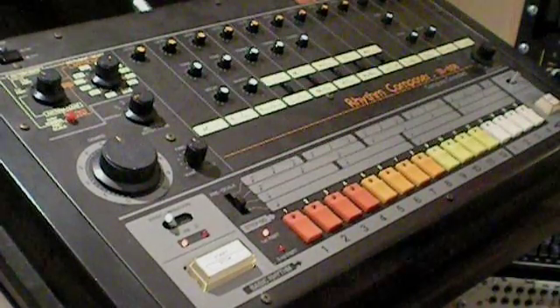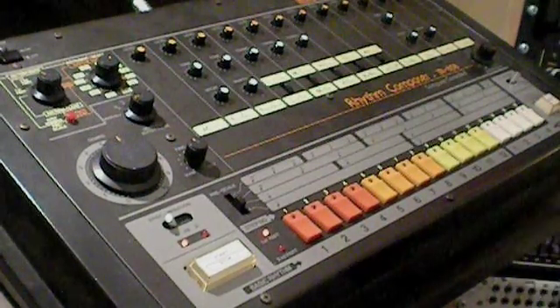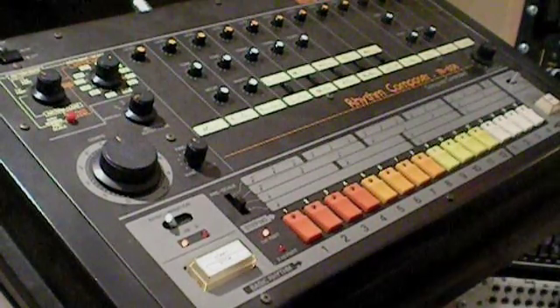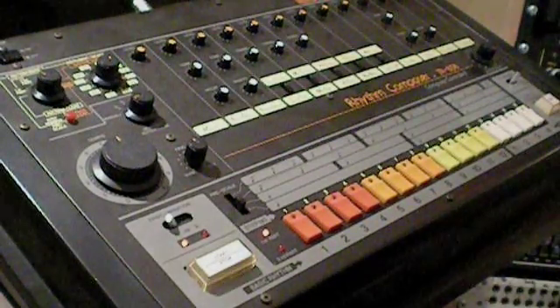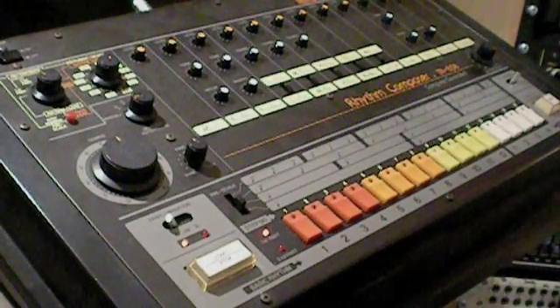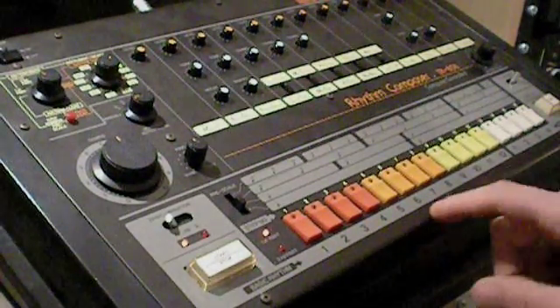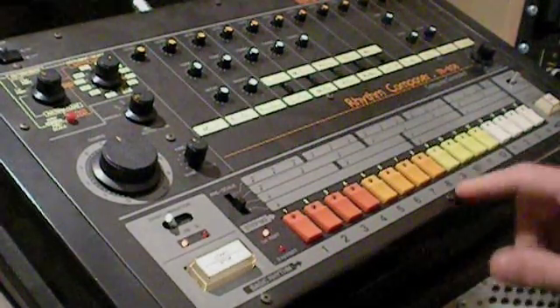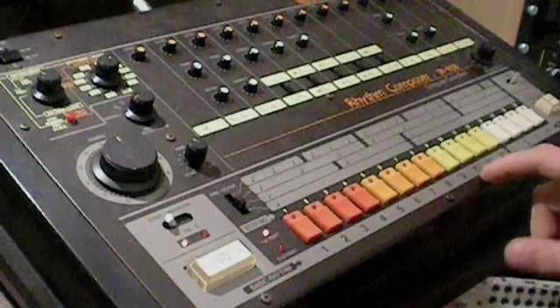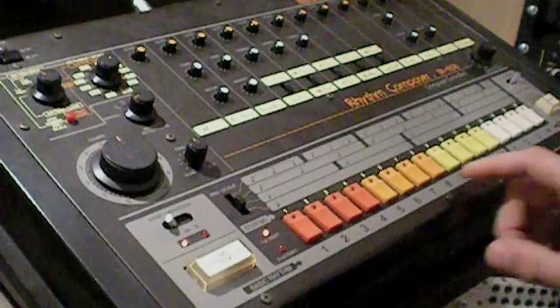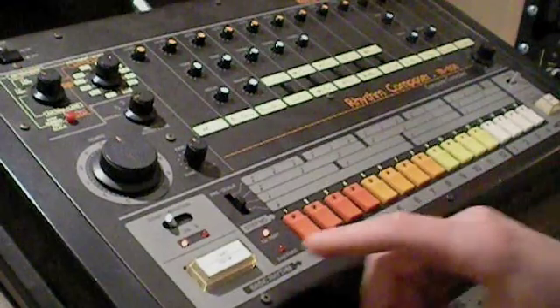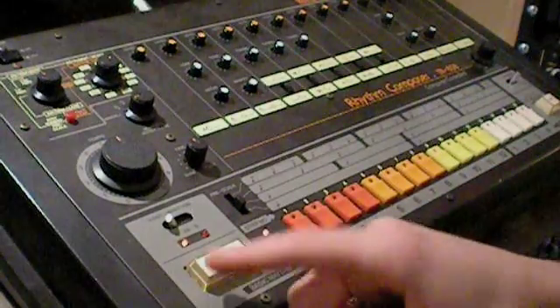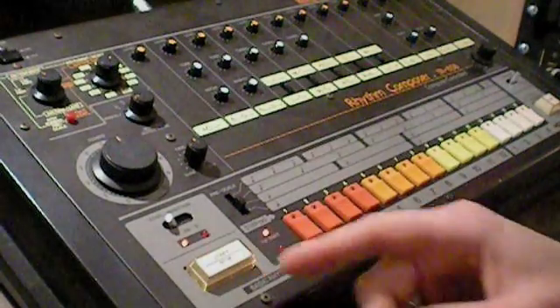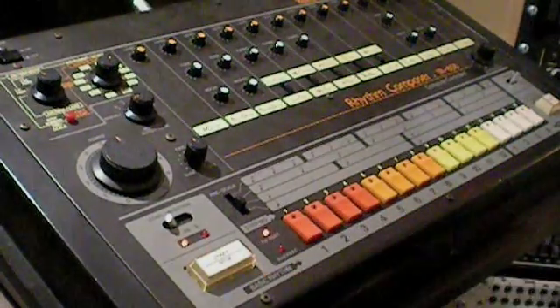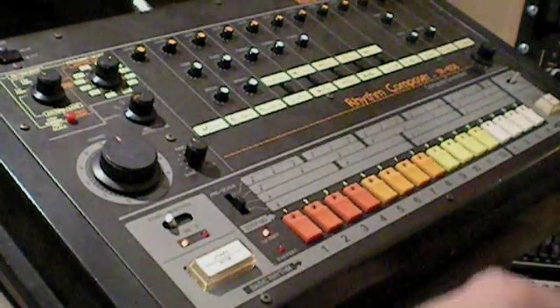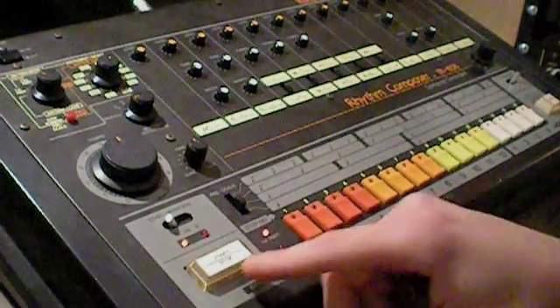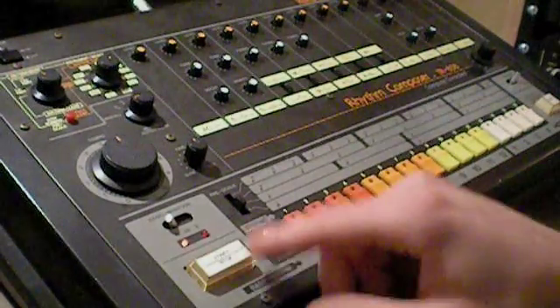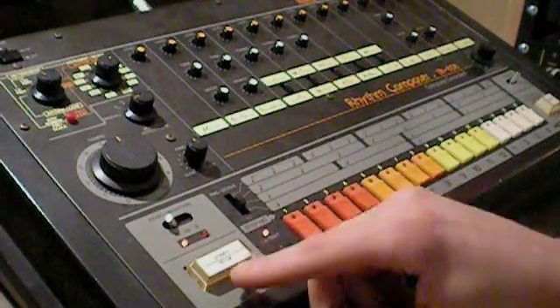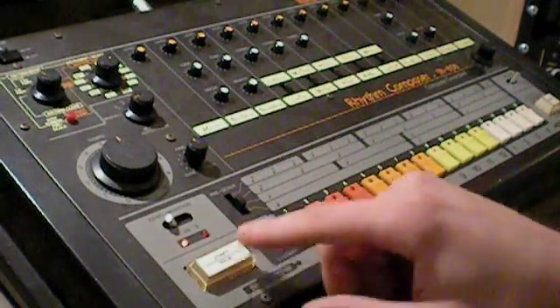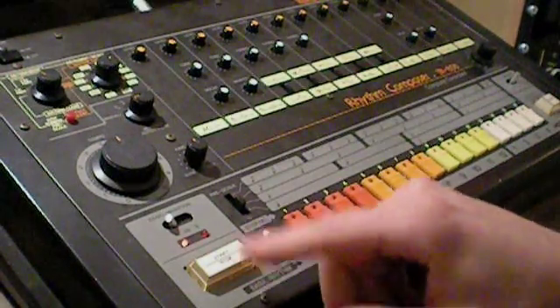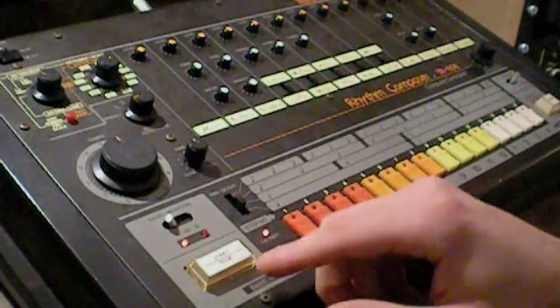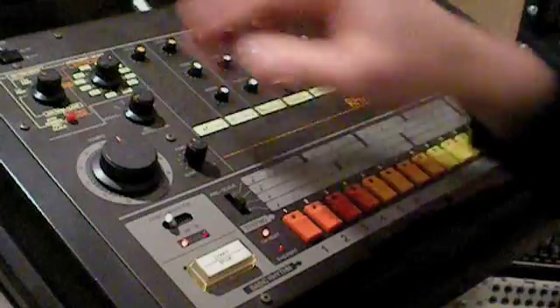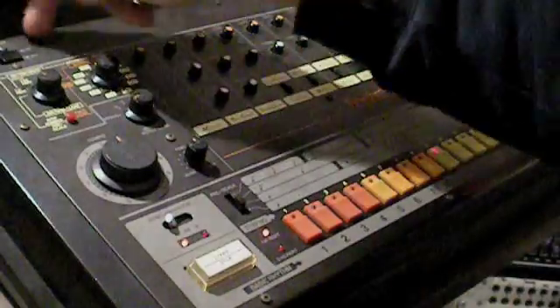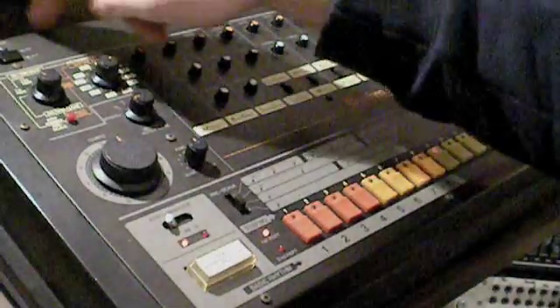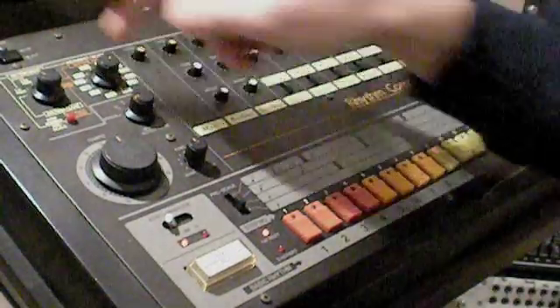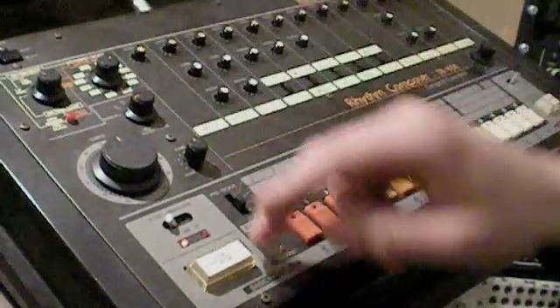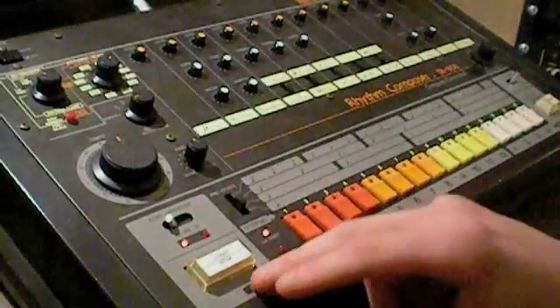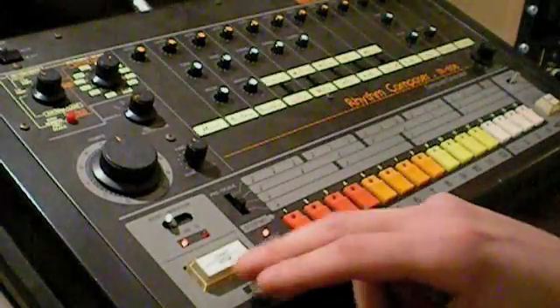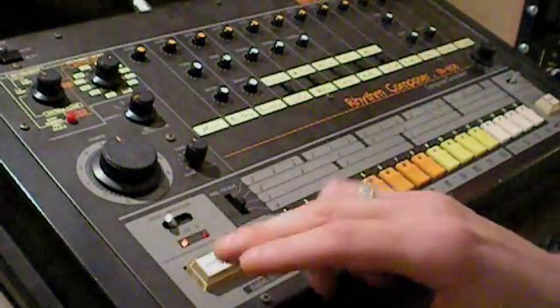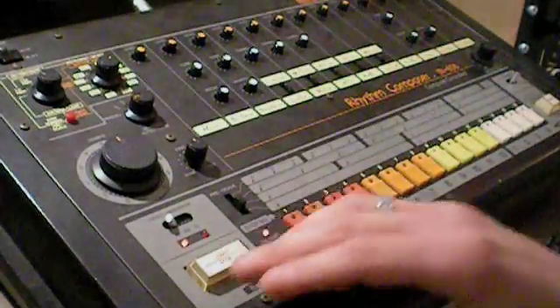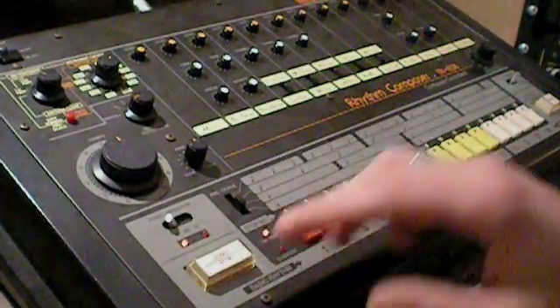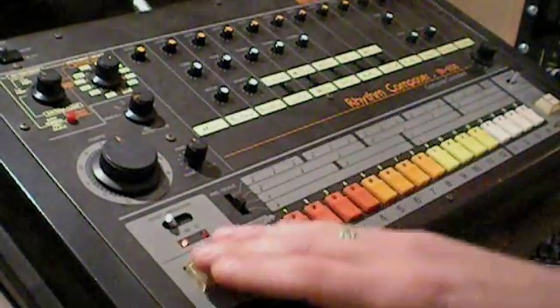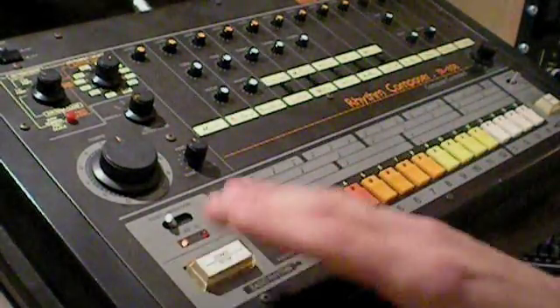At the moment there is a beat program in the TR-808. If I press the start or stop button — normally I use the external sync — you can hear the beat.